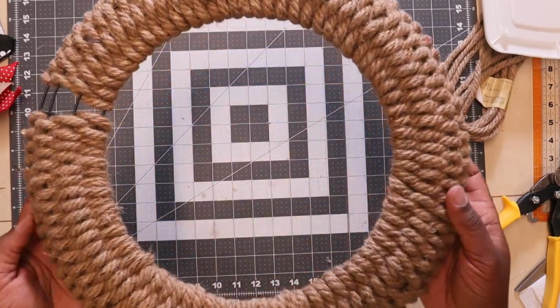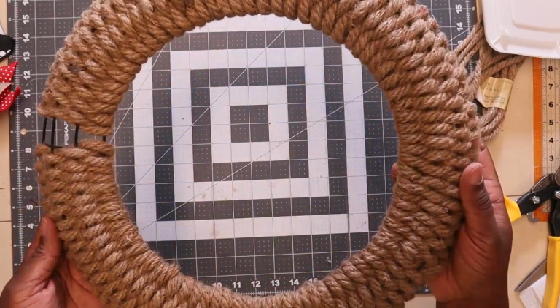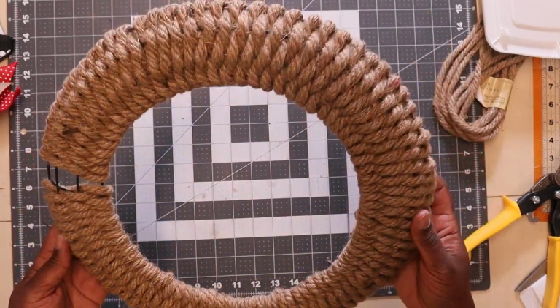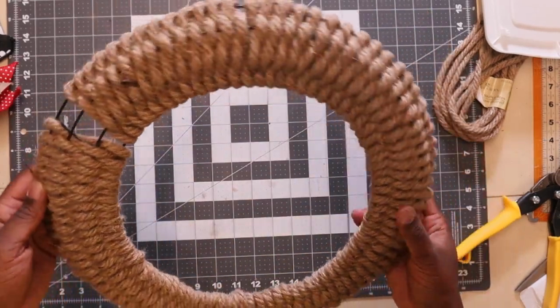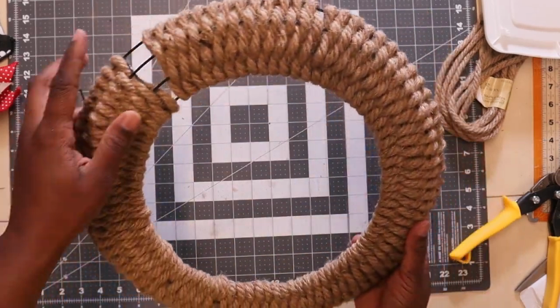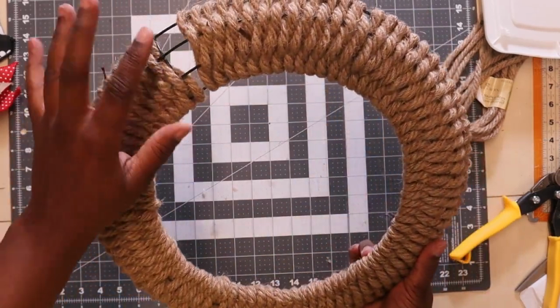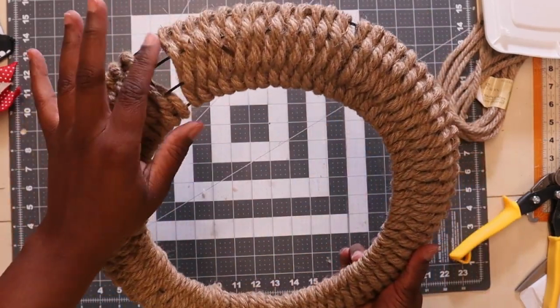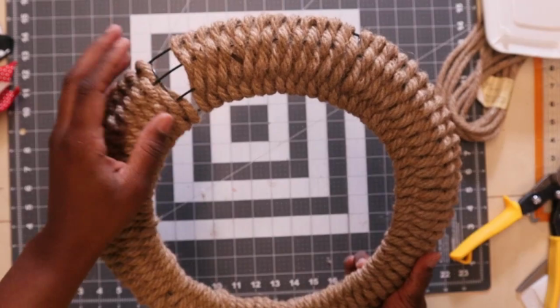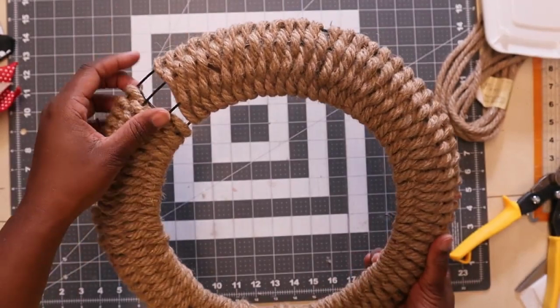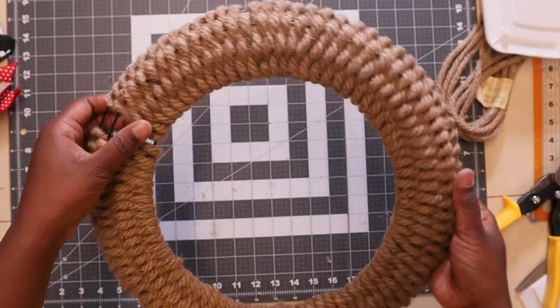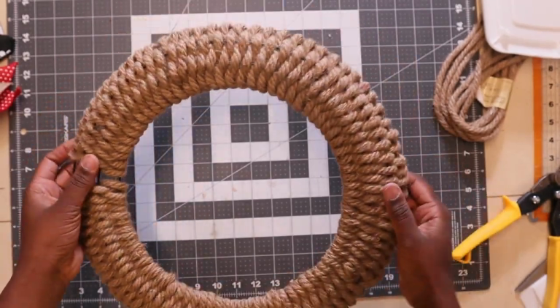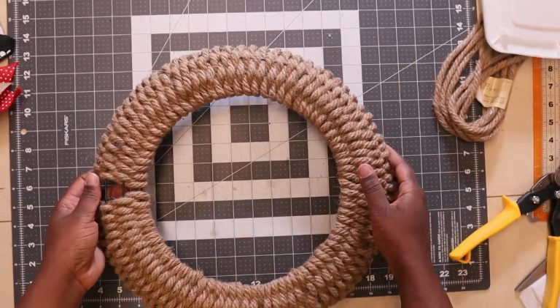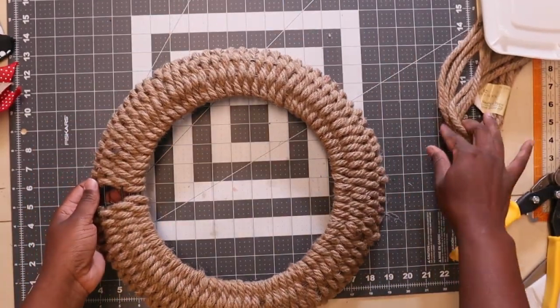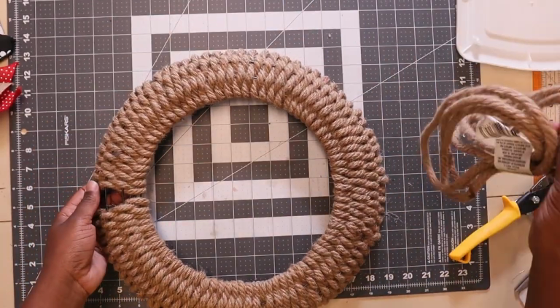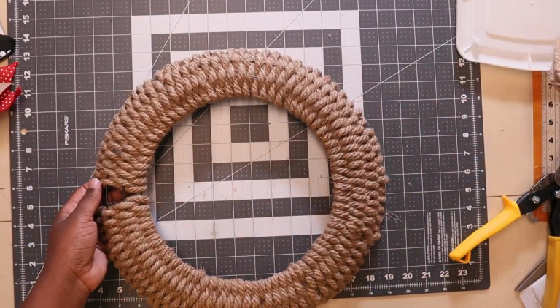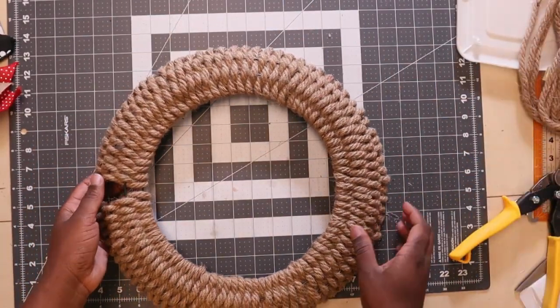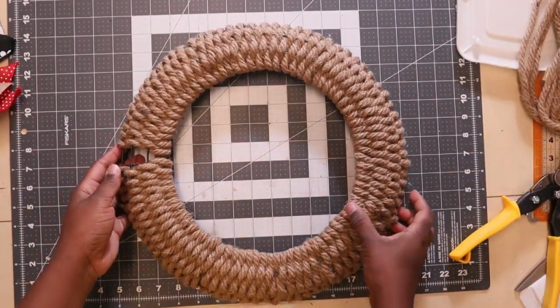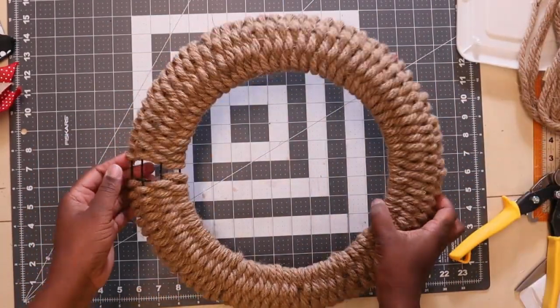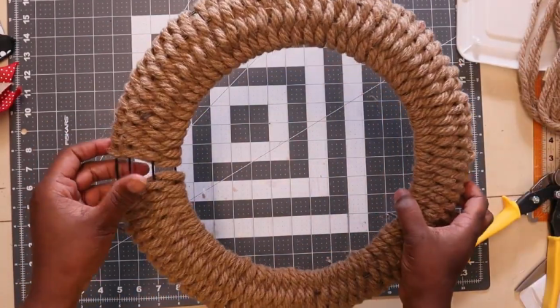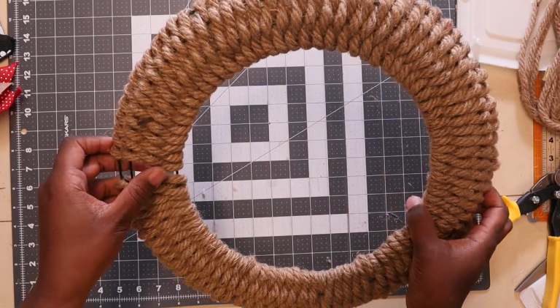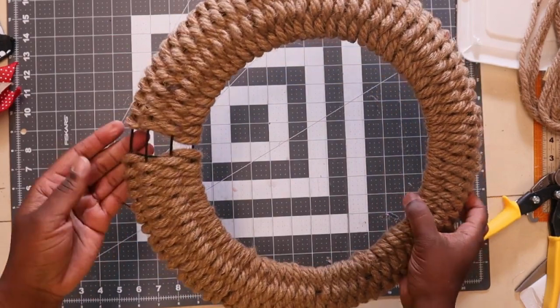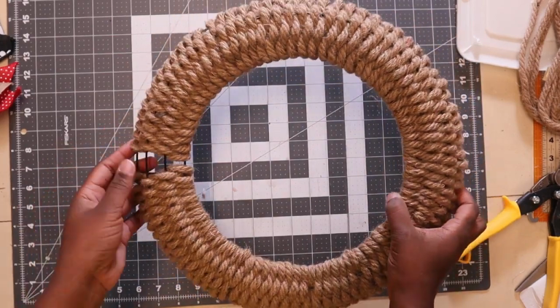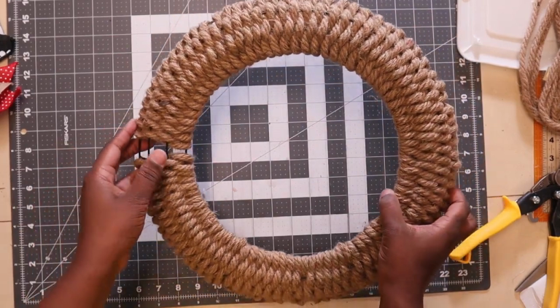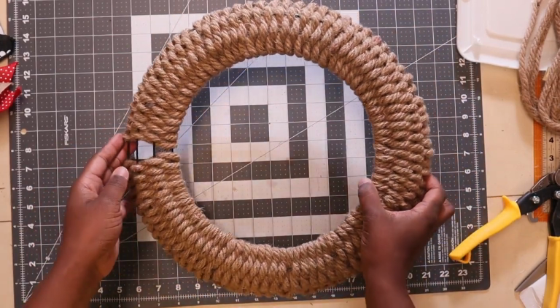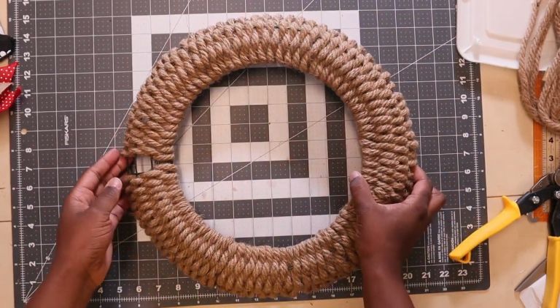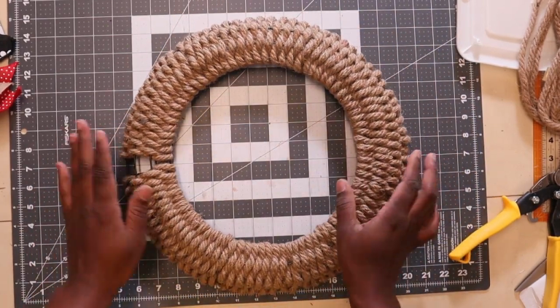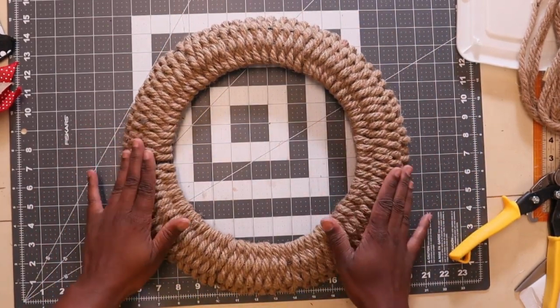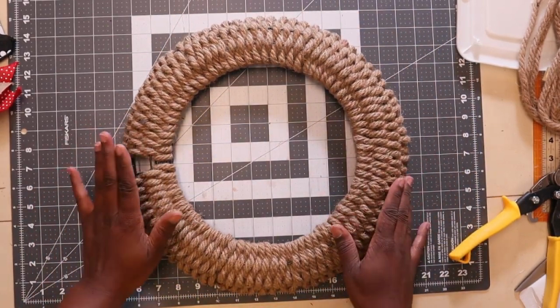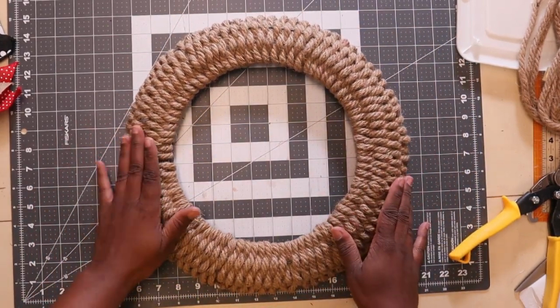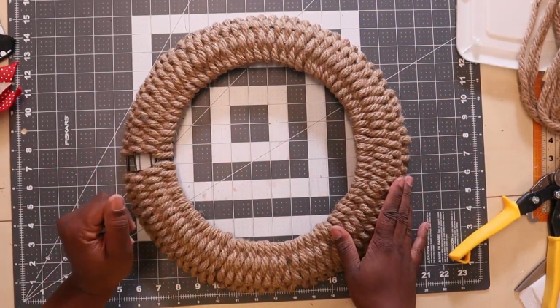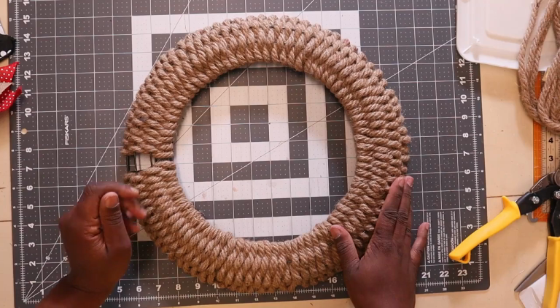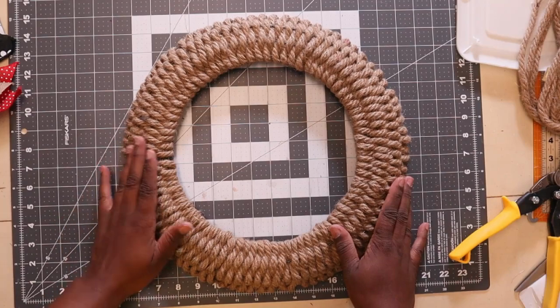Here it is, nicely woven. I was short a little piece here, but I have more rope — I just don't want to open up another one just for this little bit. But when I add my bow, this will be completely covered. You won't see it.